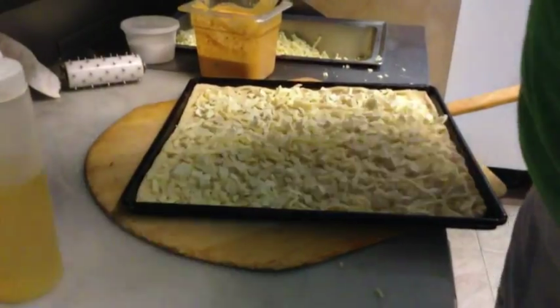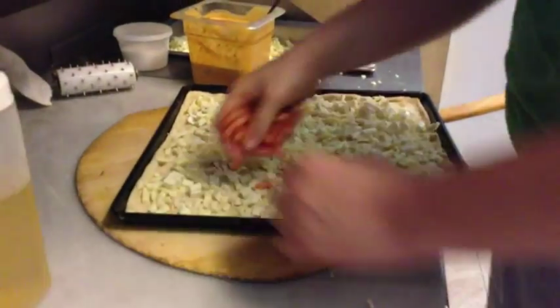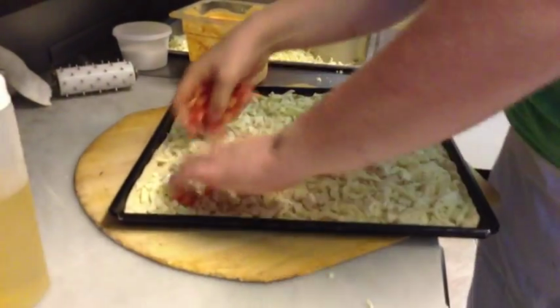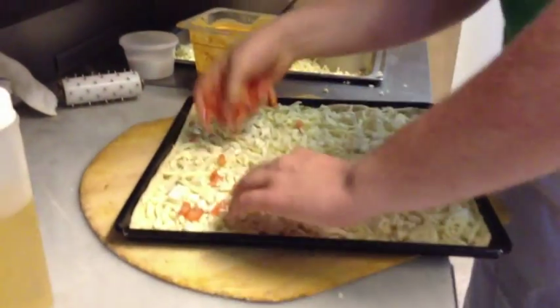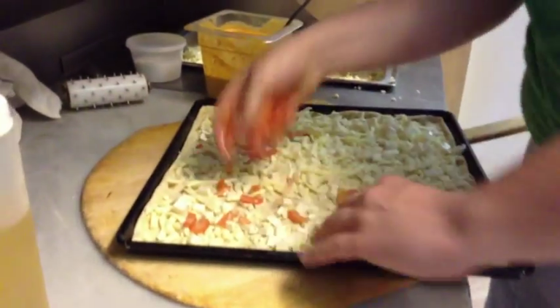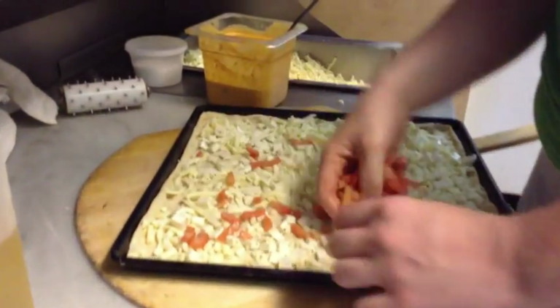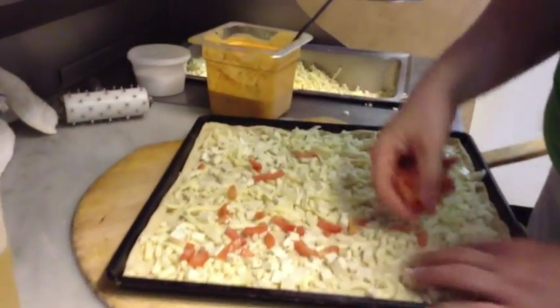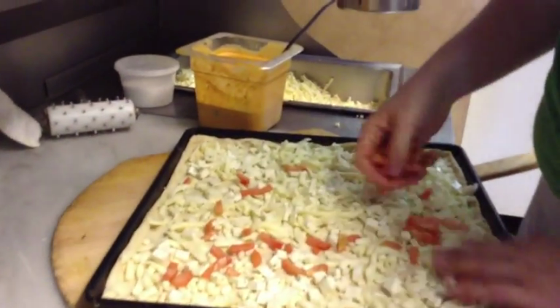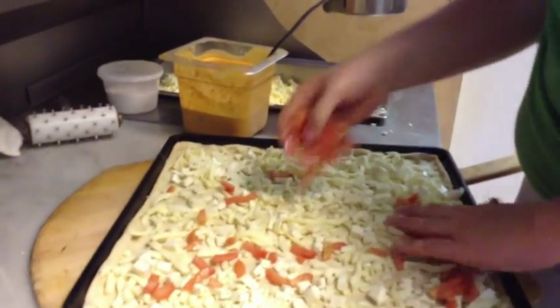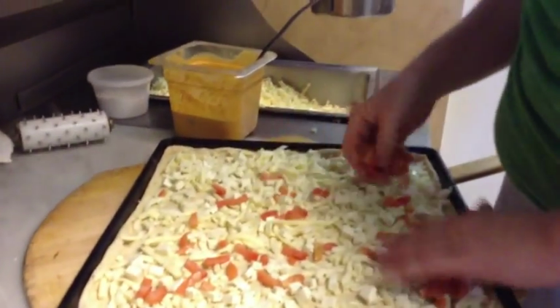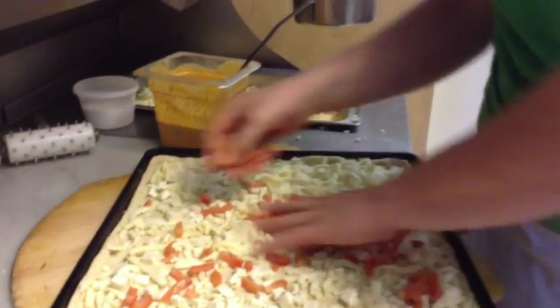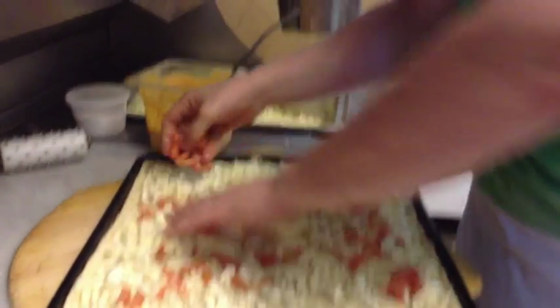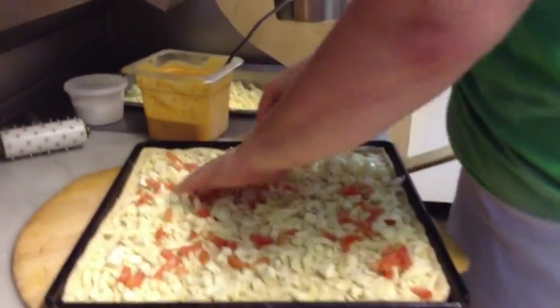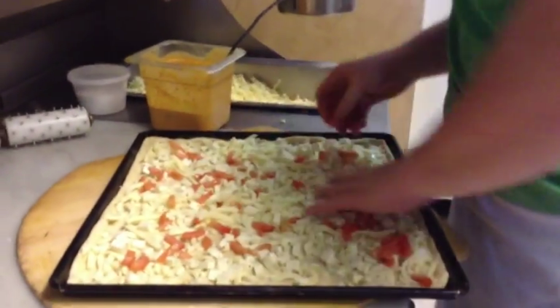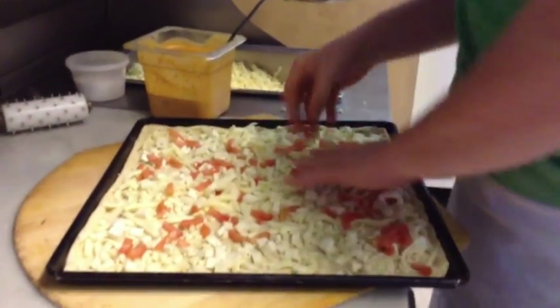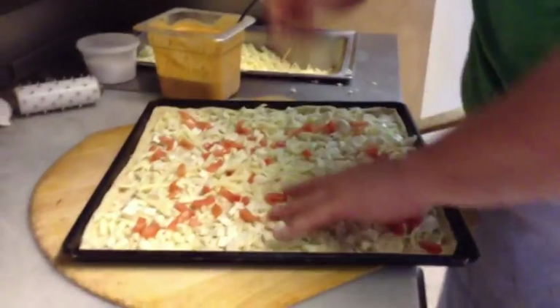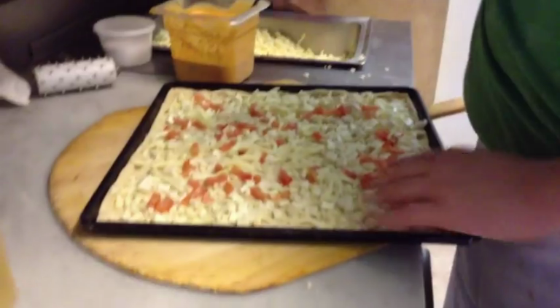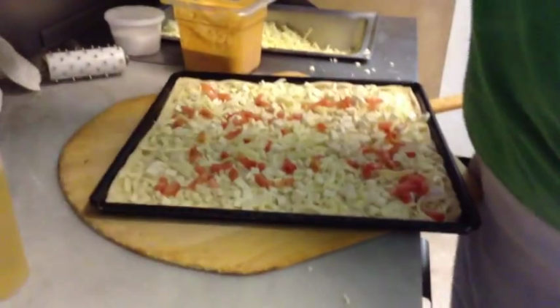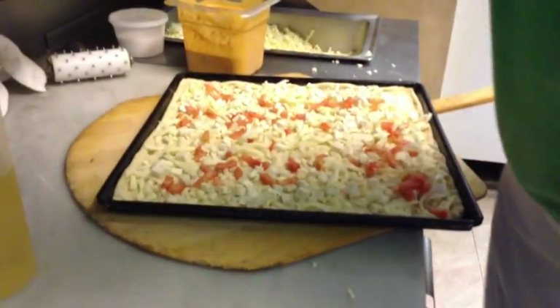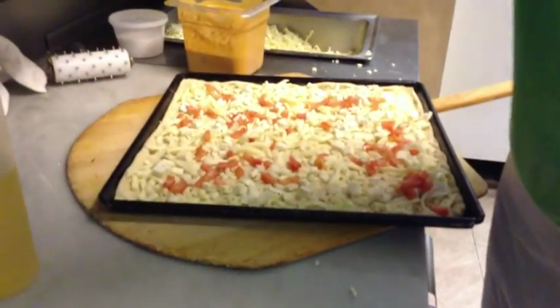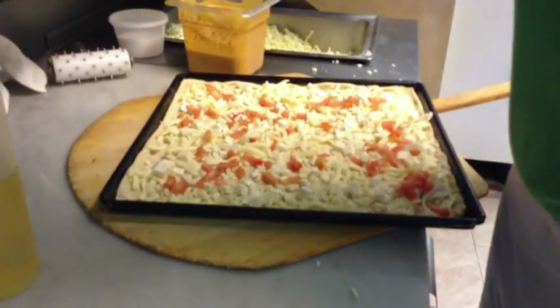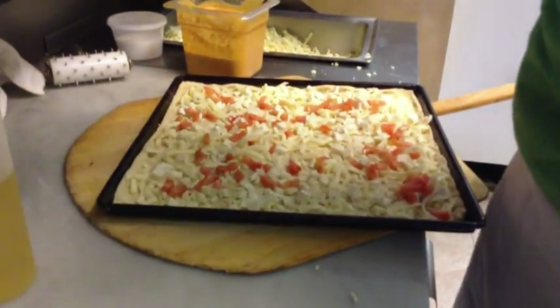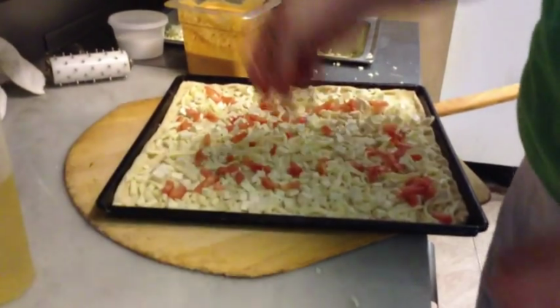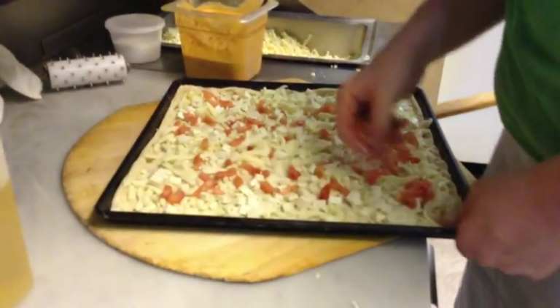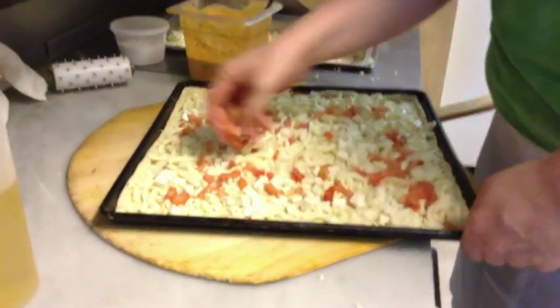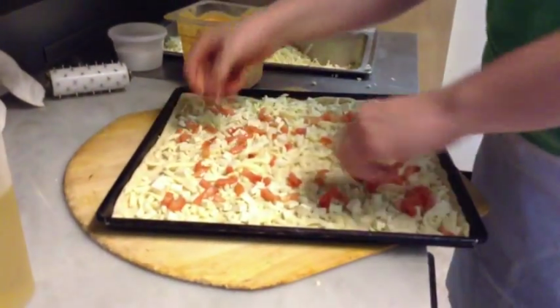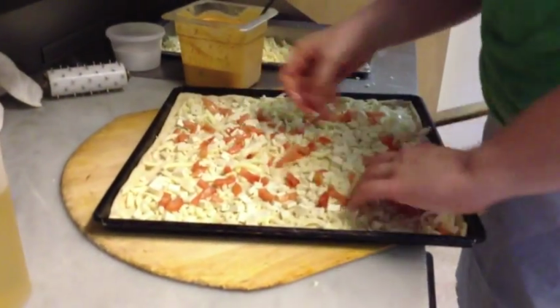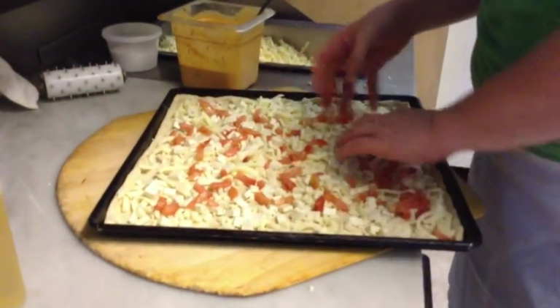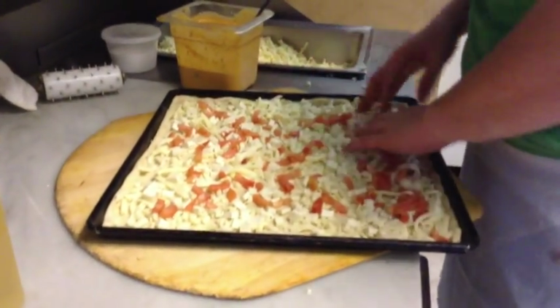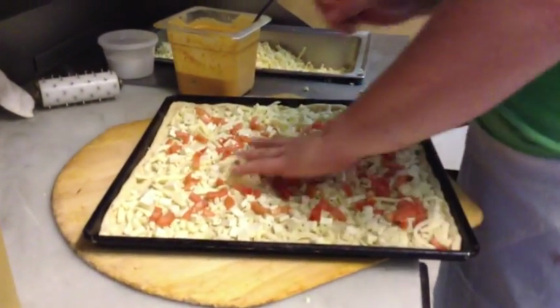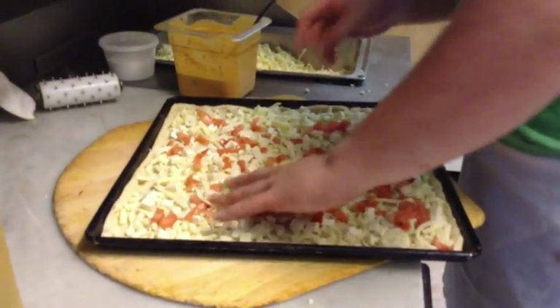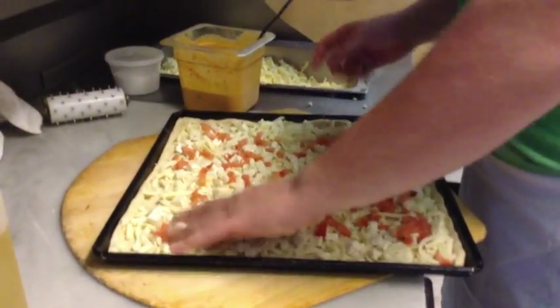From what I understand, this is one of the more popular pies here too, right? Yeah, we started making it about a month ago and everyone really loves it. Is it on the menu? No, not yet — not even on the menu, folks.